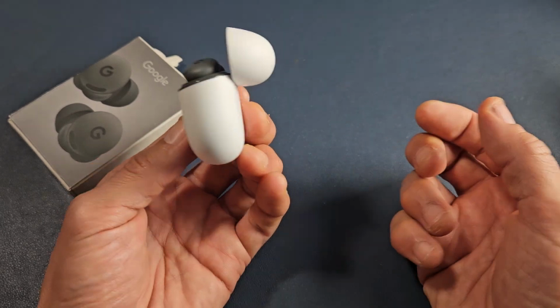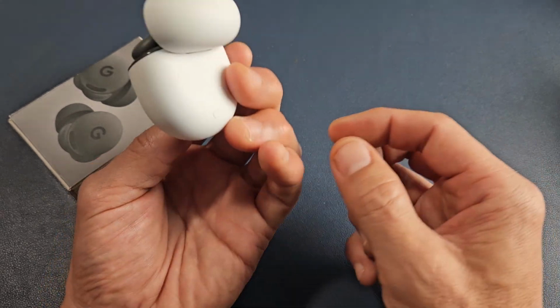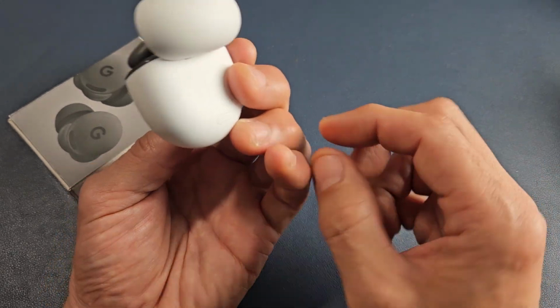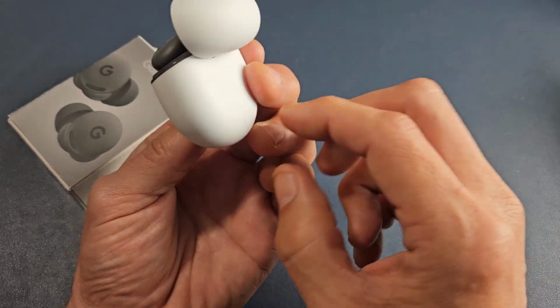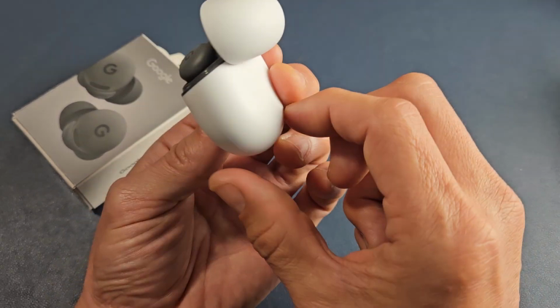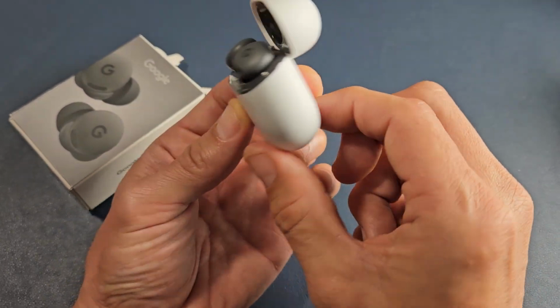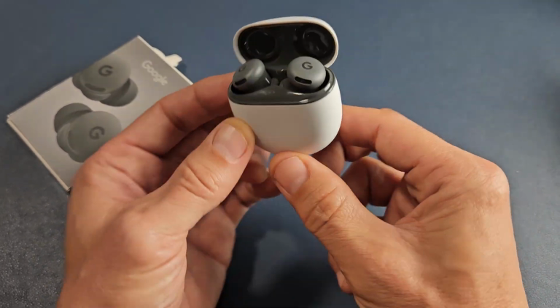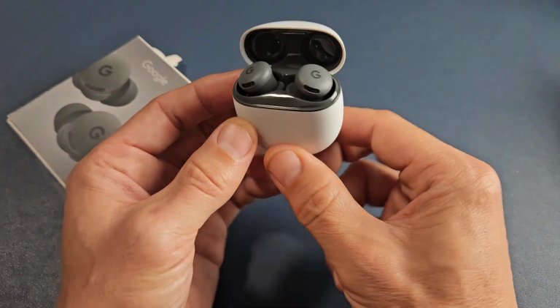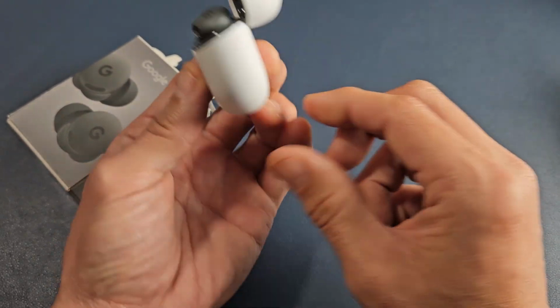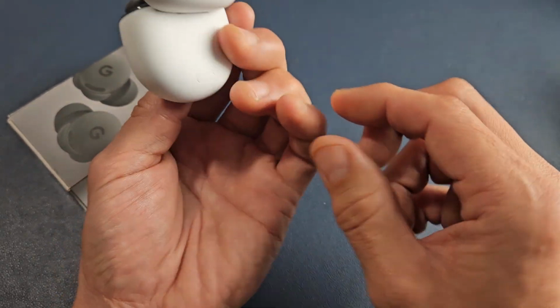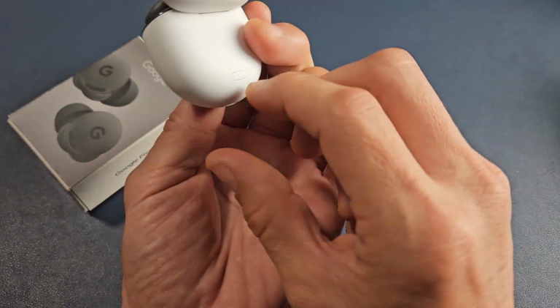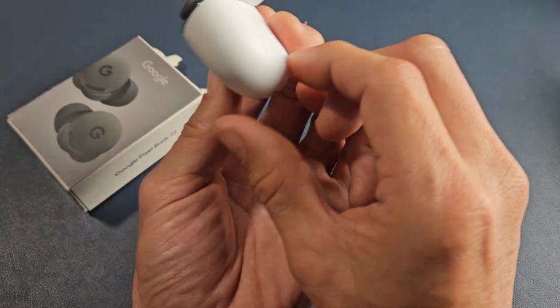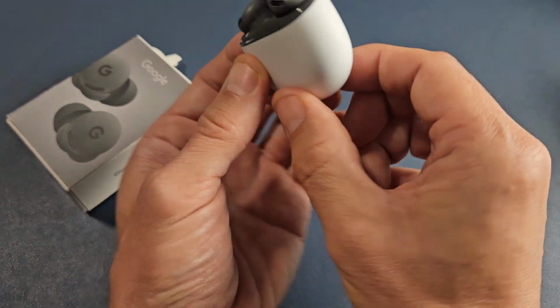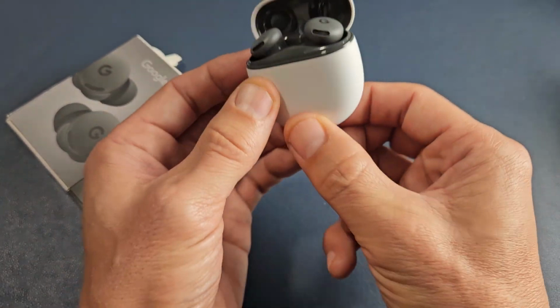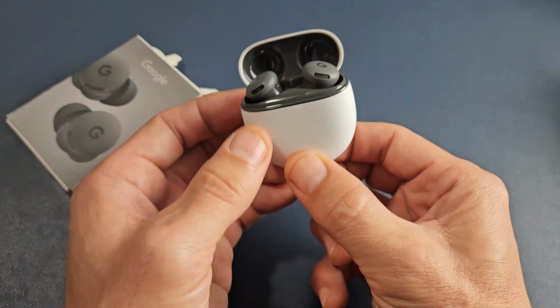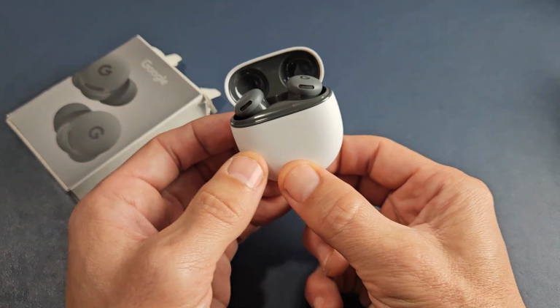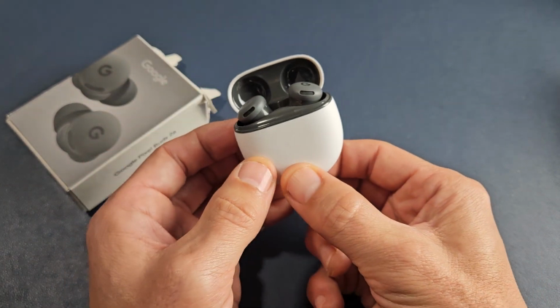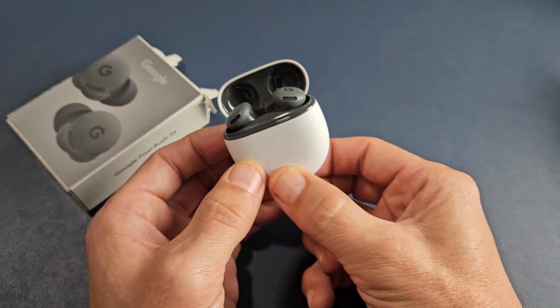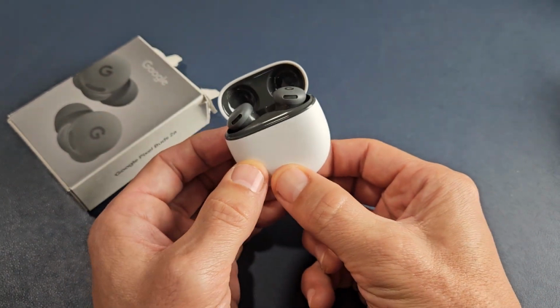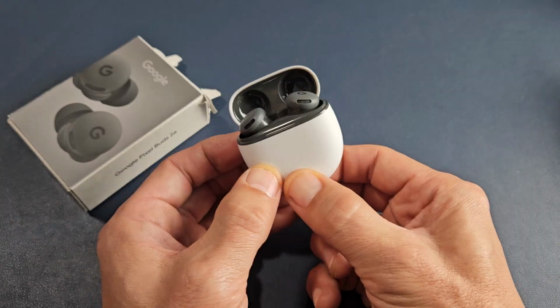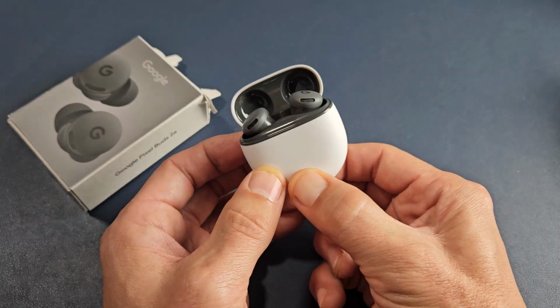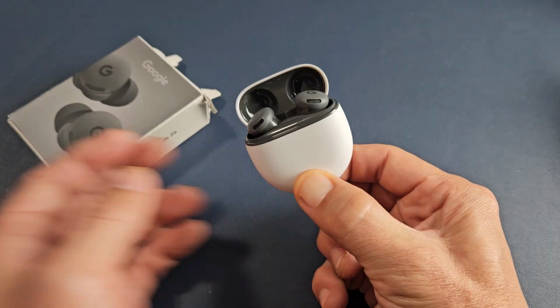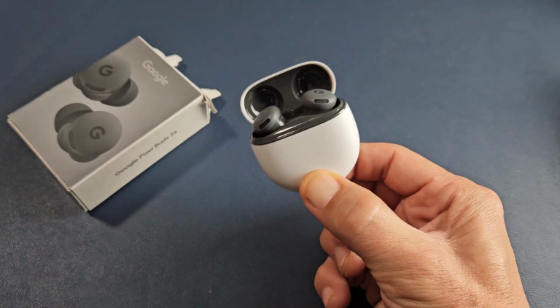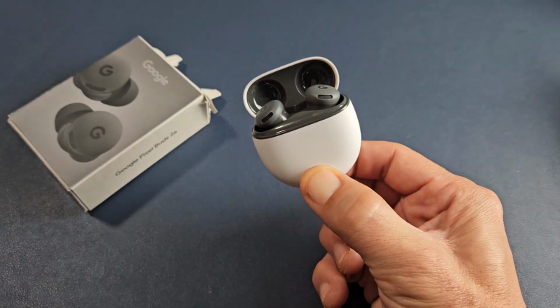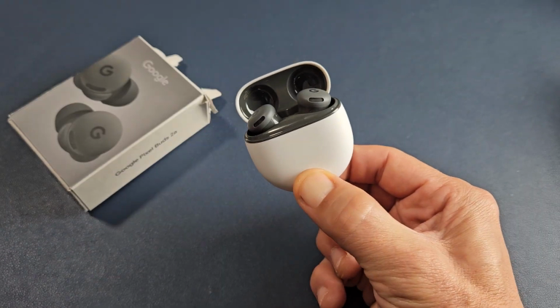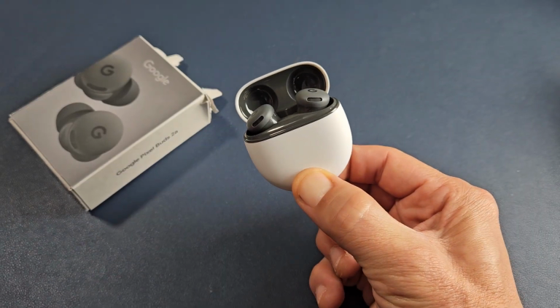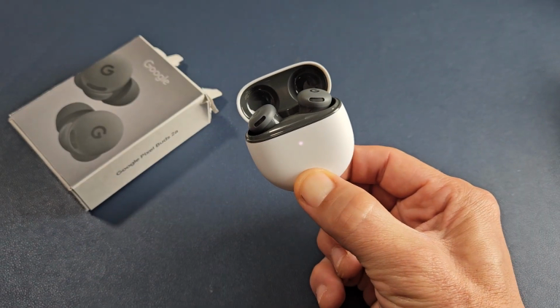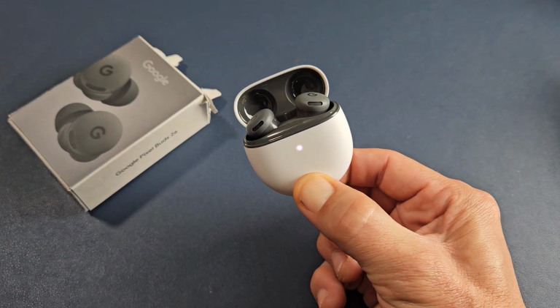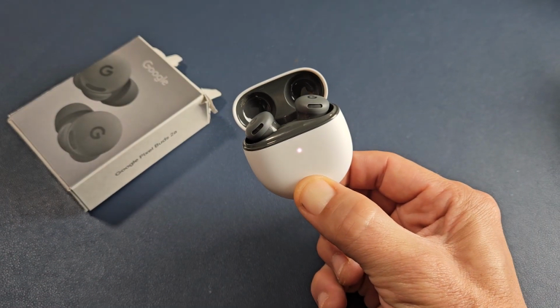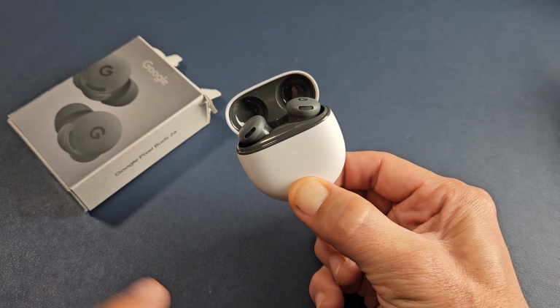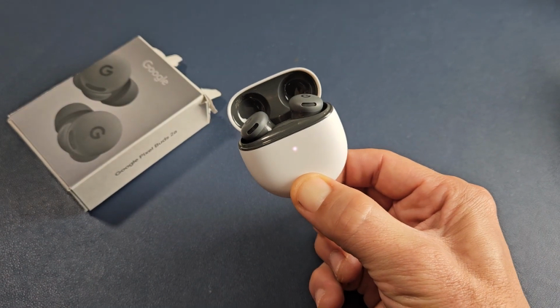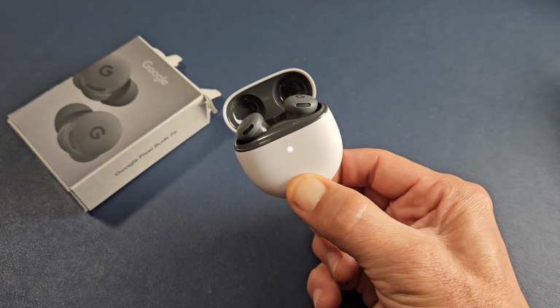We'll do it together. So the lid's open, both buds are in there. Press and hold that button — go. Press and hold, you want to keep on holding. It's at least about 30 seconds, so keep holding.